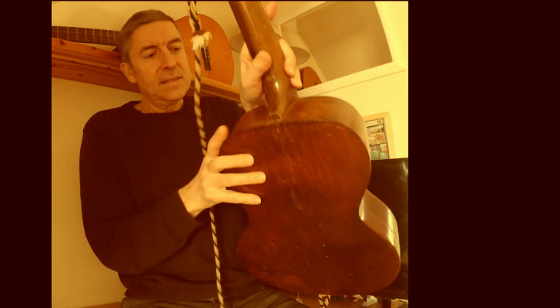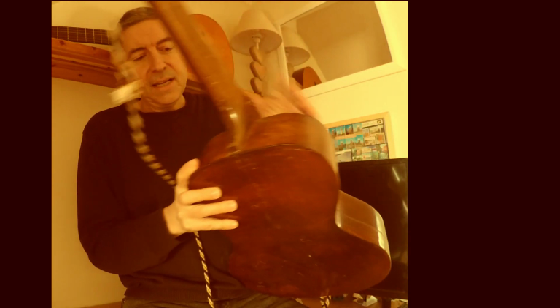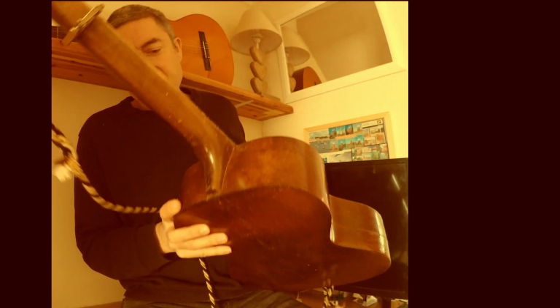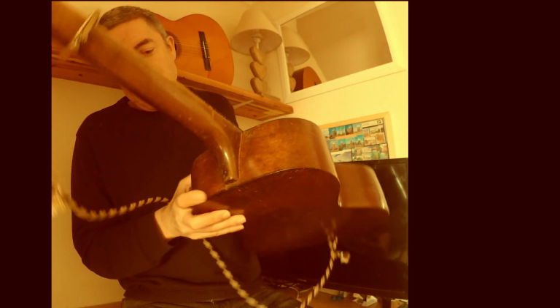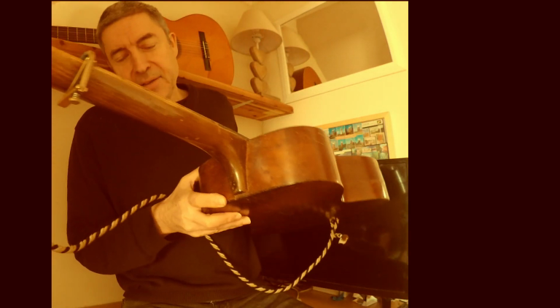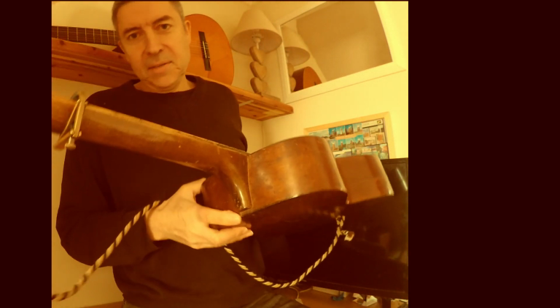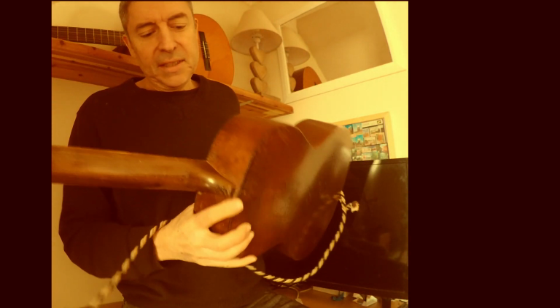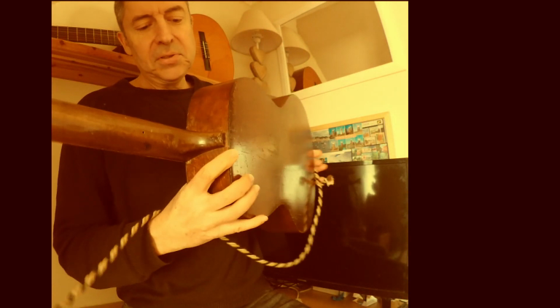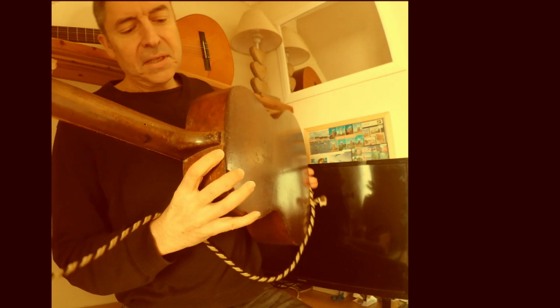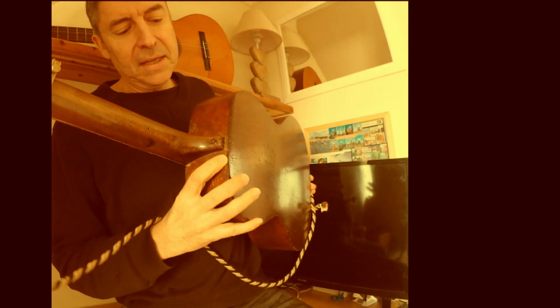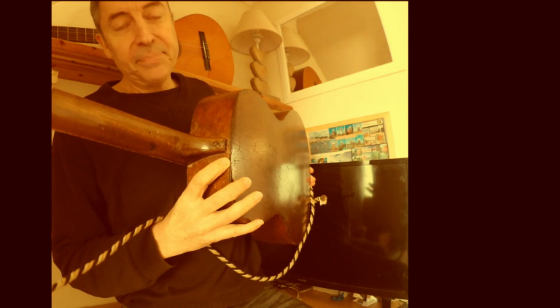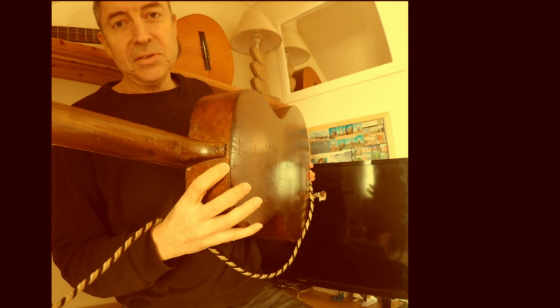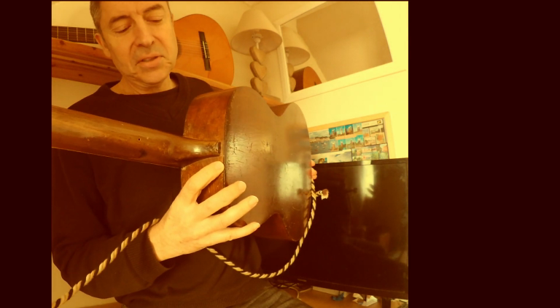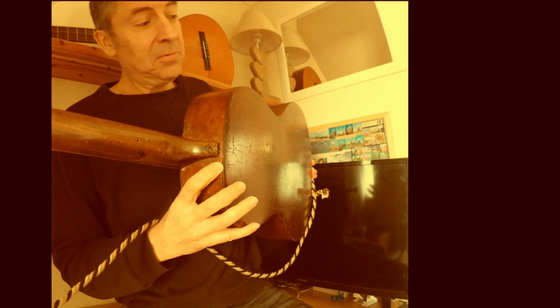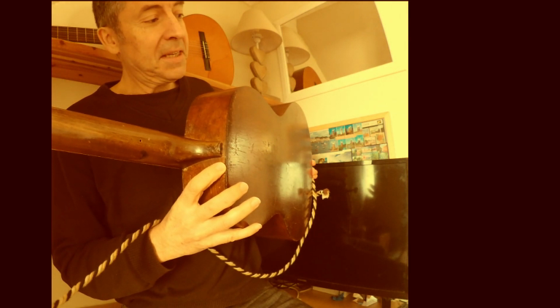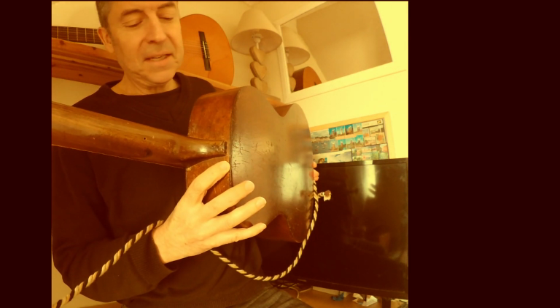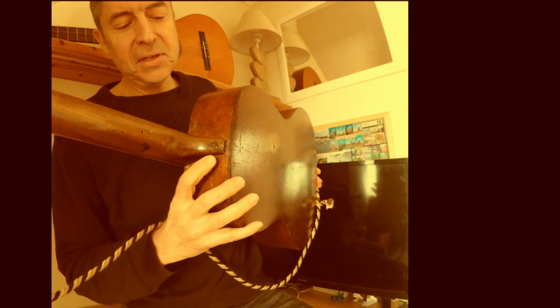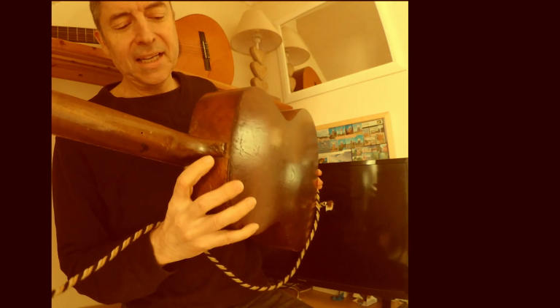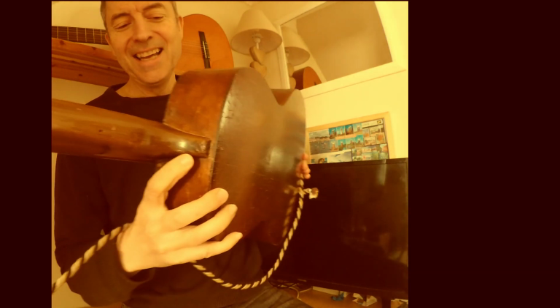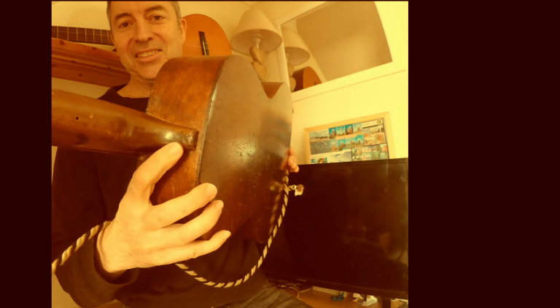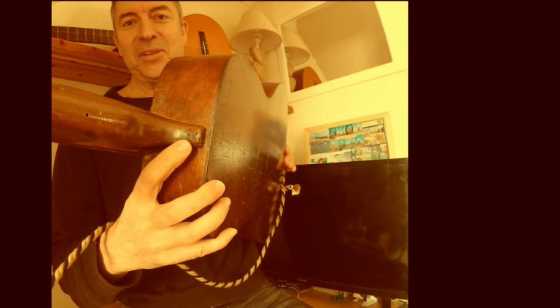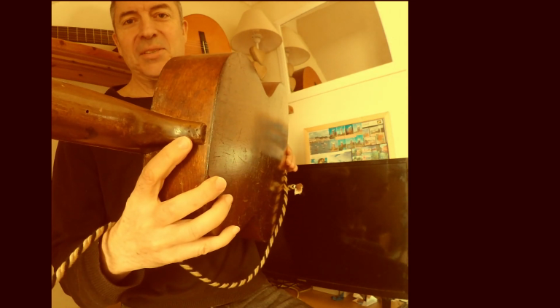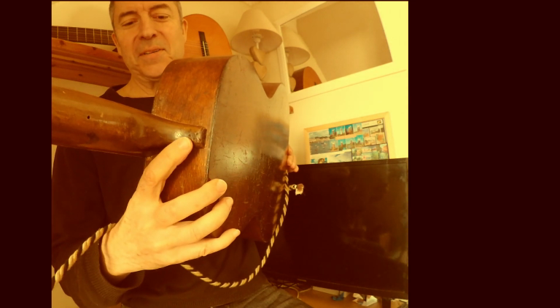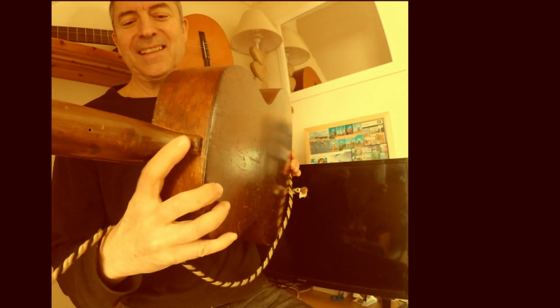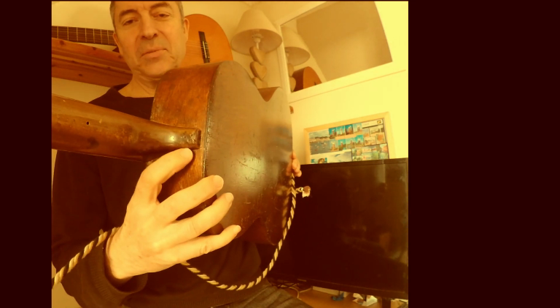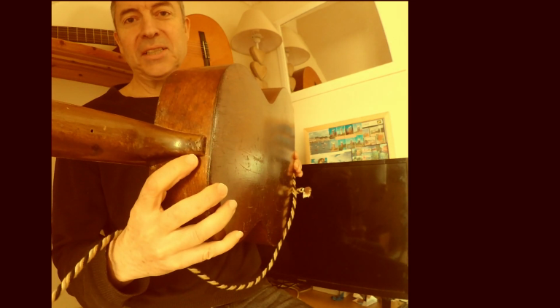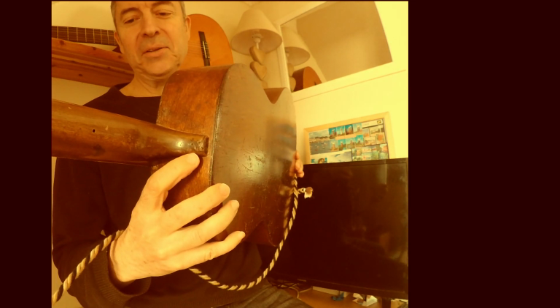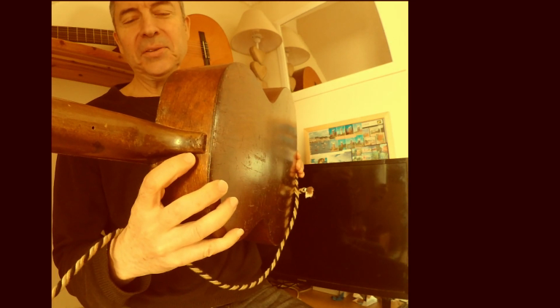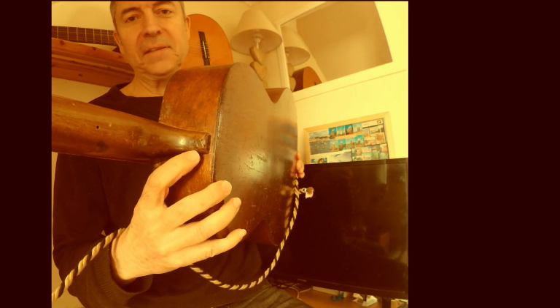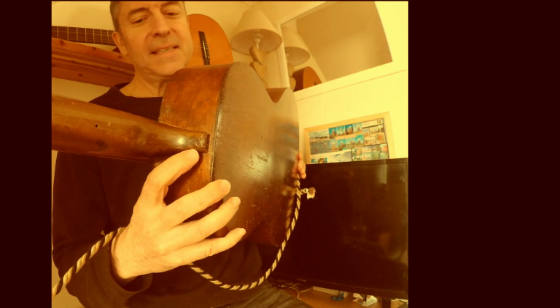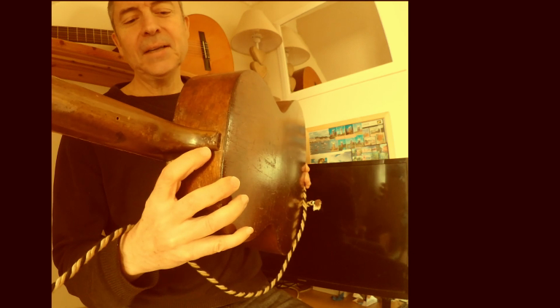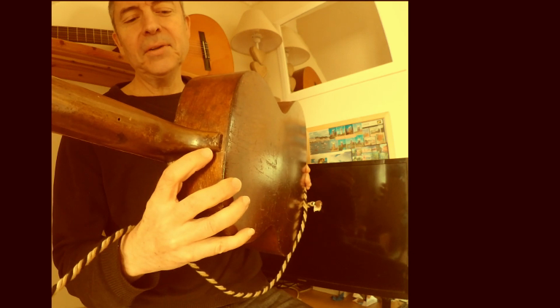Somebody had tried to repair the neck, which had come completely loose, but his luthier skills weren't really up to much. You can see three places where the neck was actually nailed on to the body — not a very good way of repairing a neck.